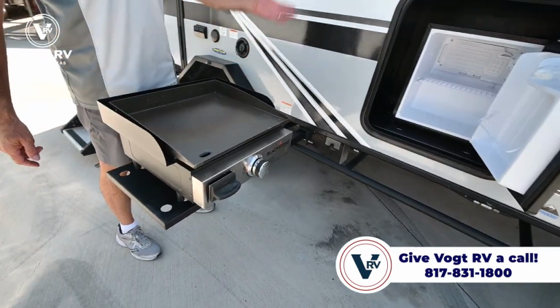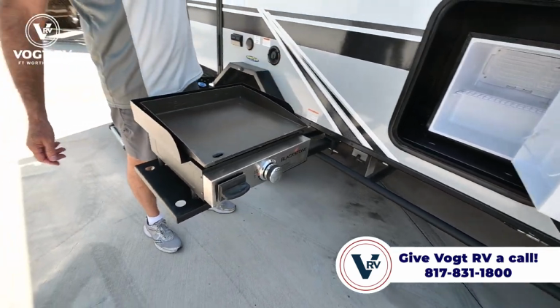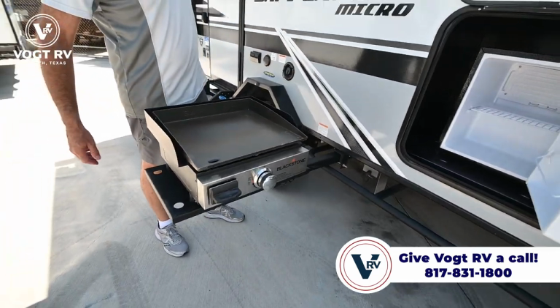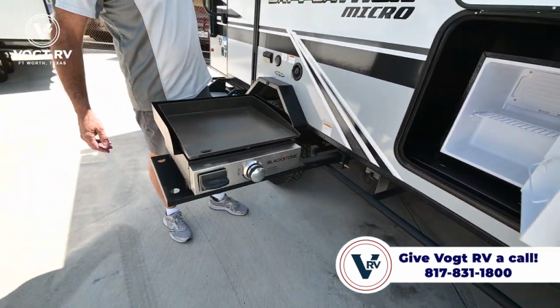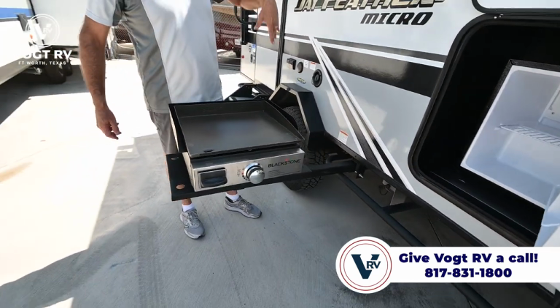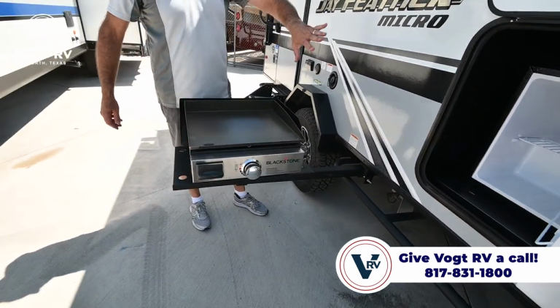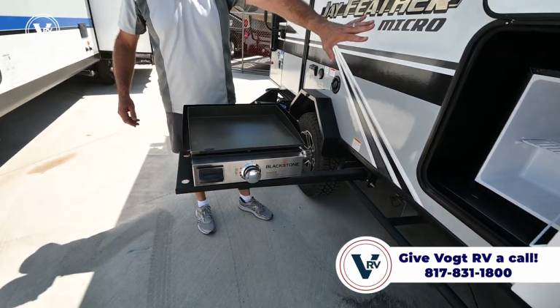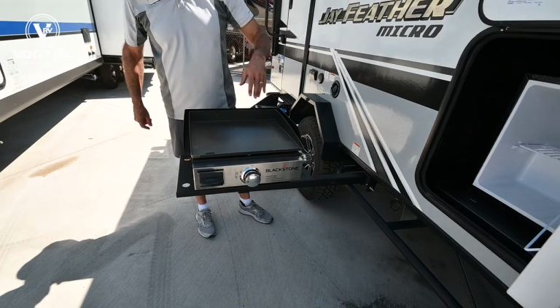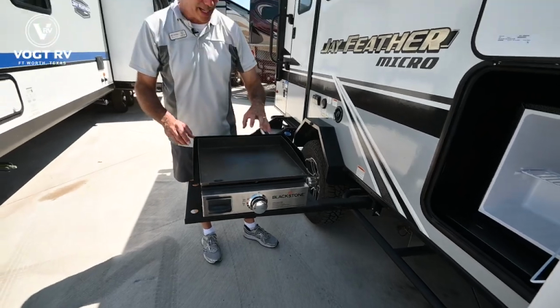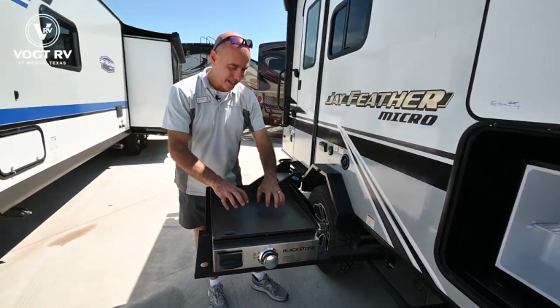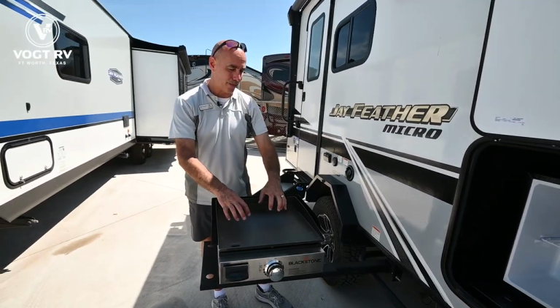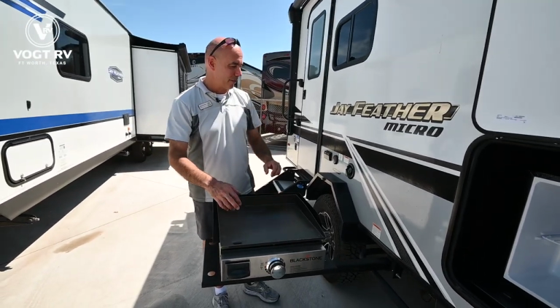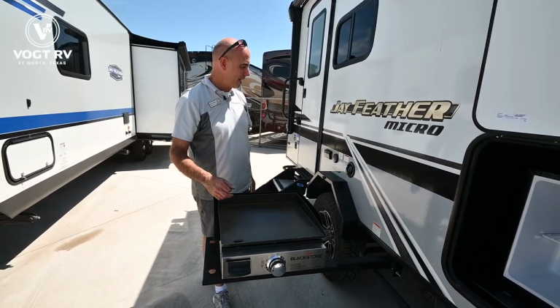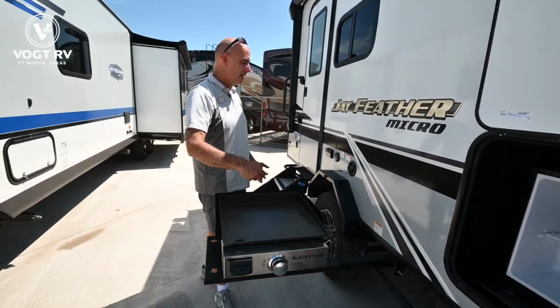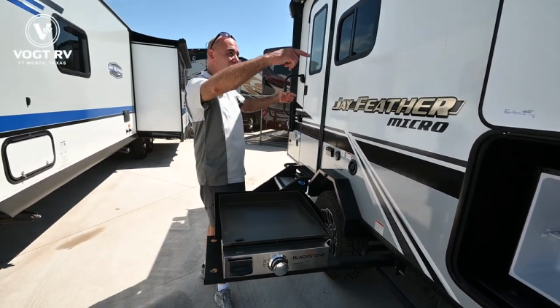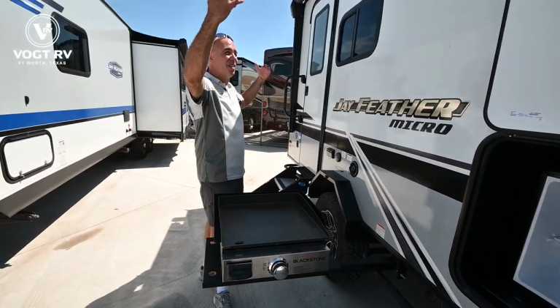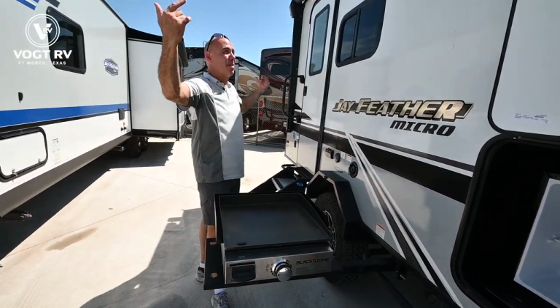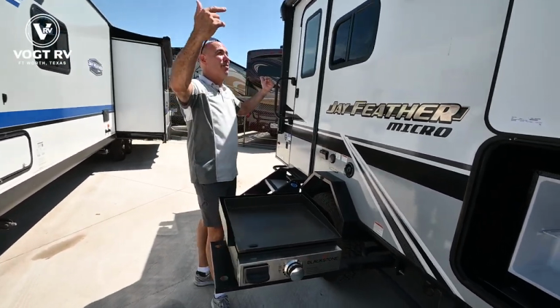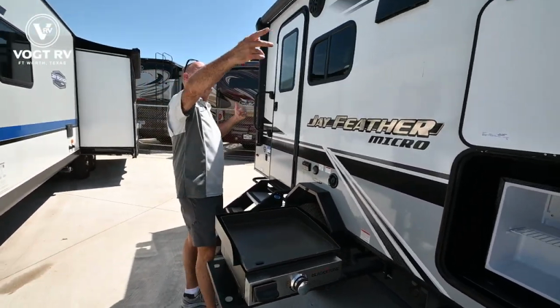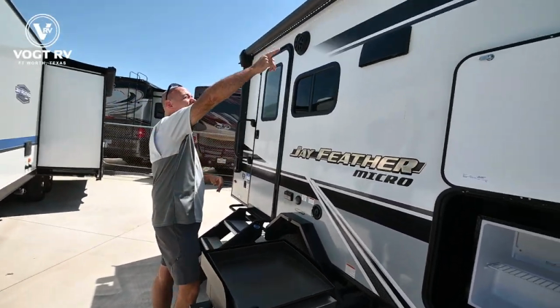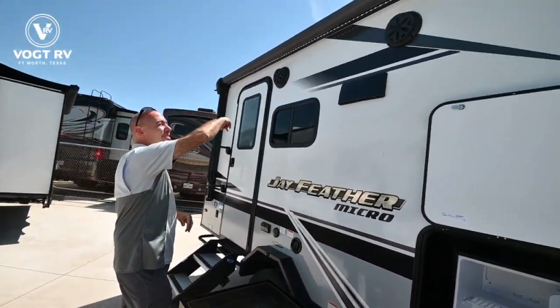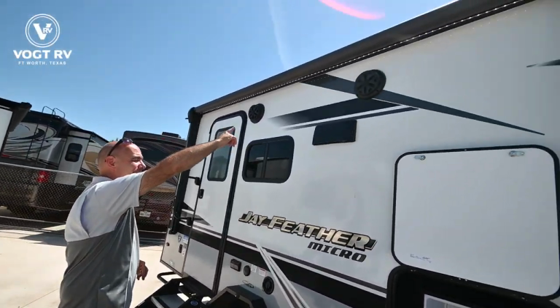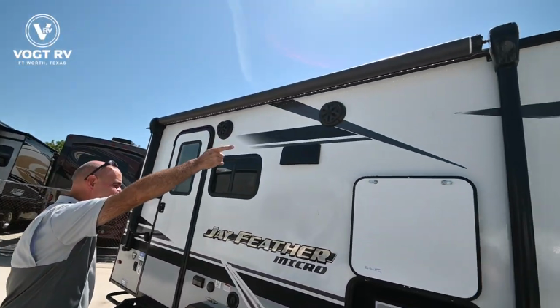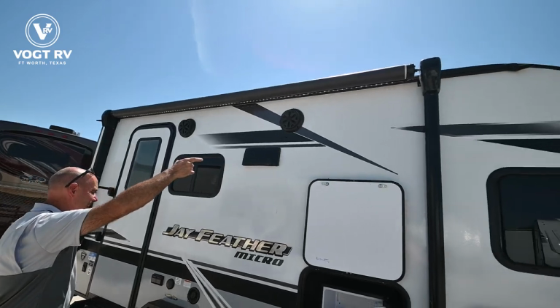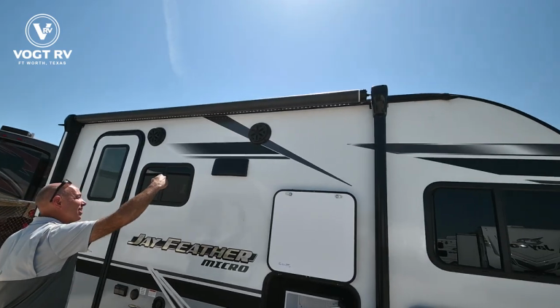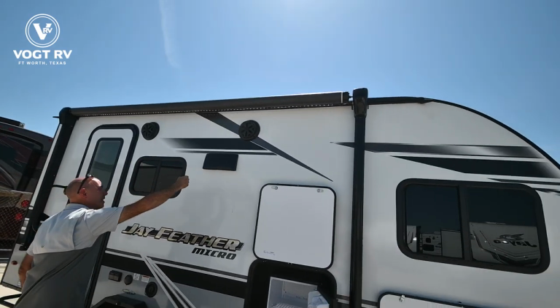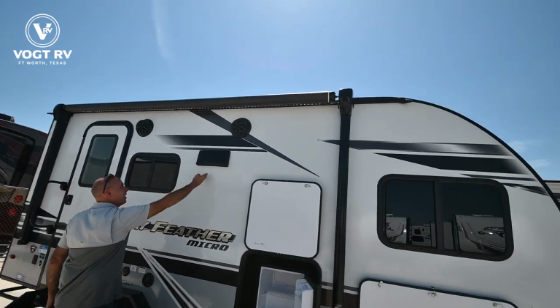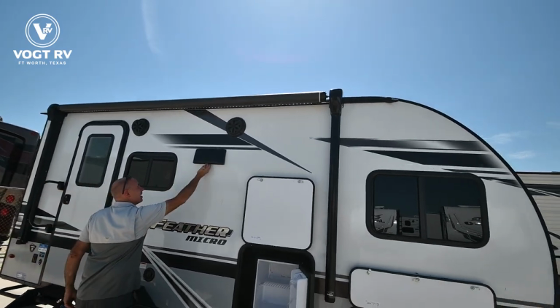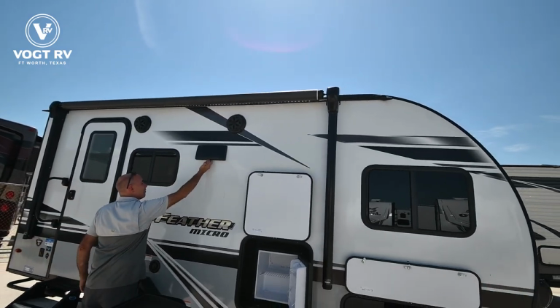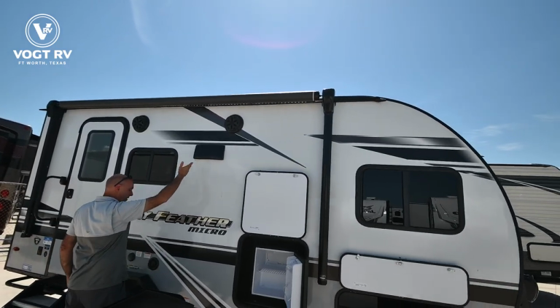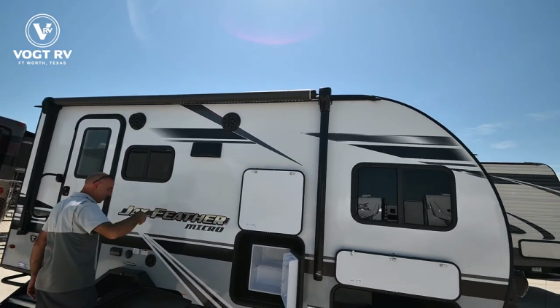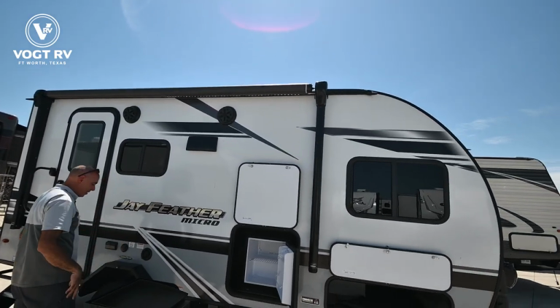So under the awning, we have drinks. We can cook breakfast out here, all under the comfort of our awning with an LED light strip and a vented range hood.